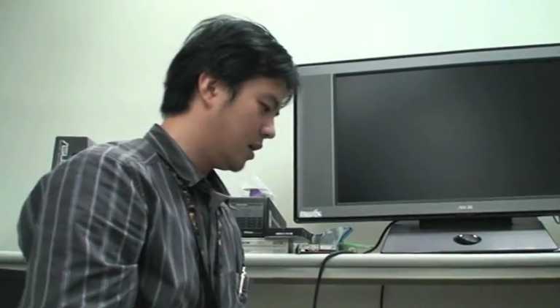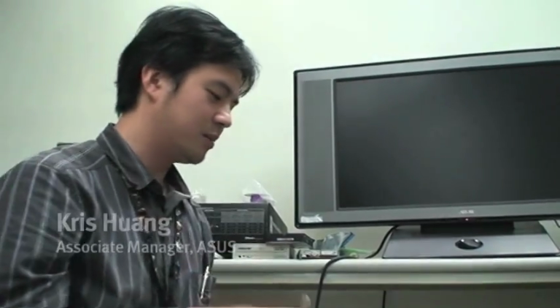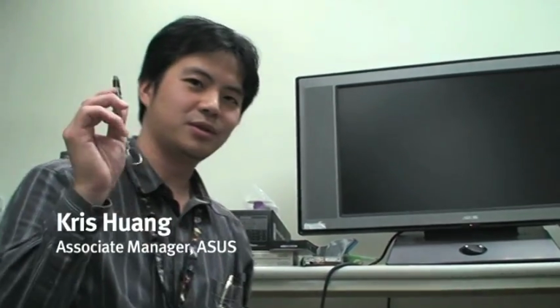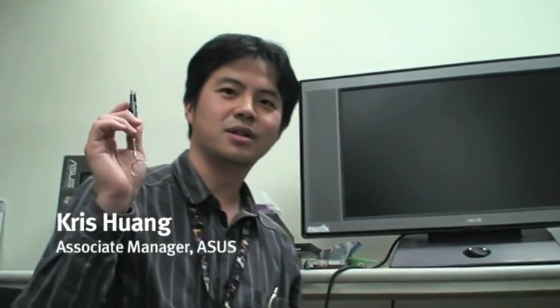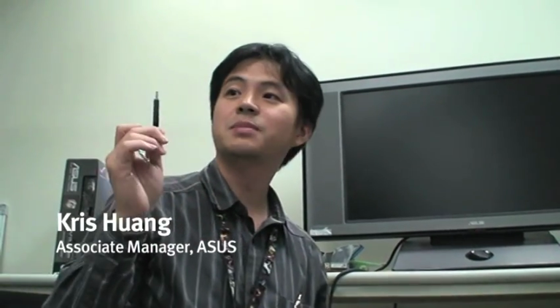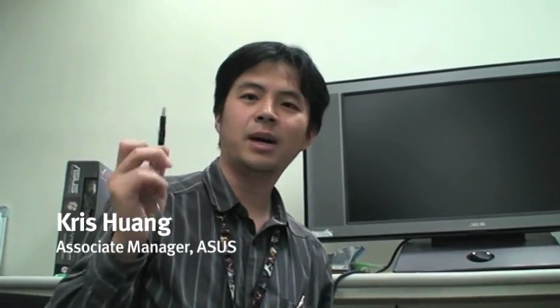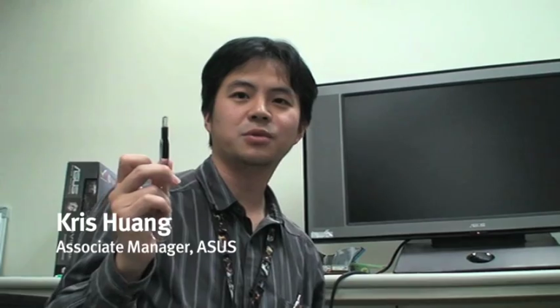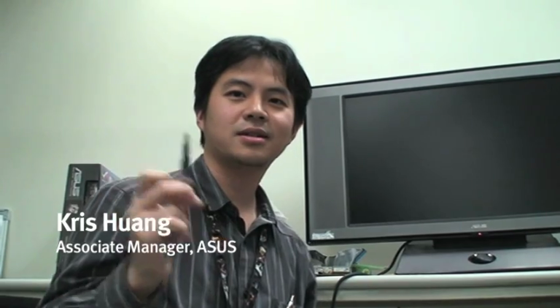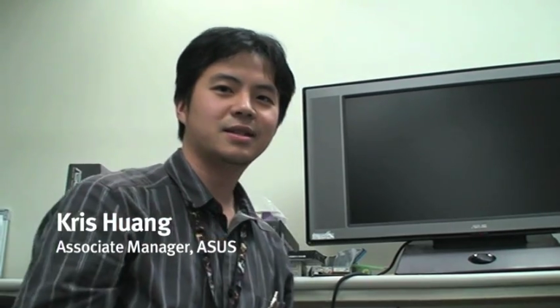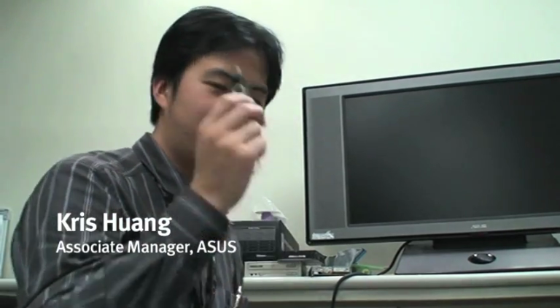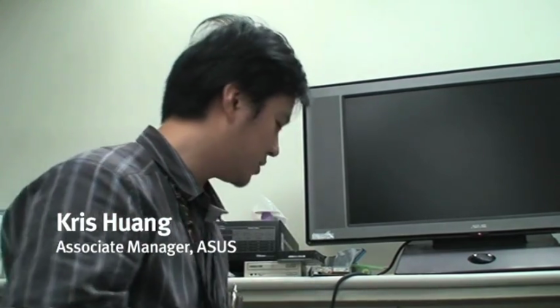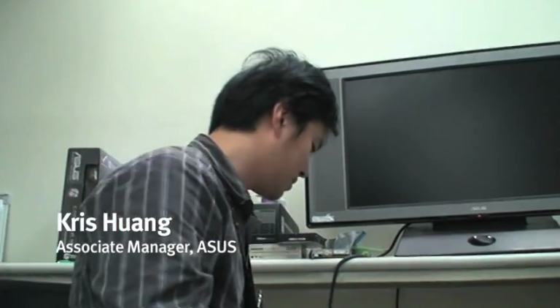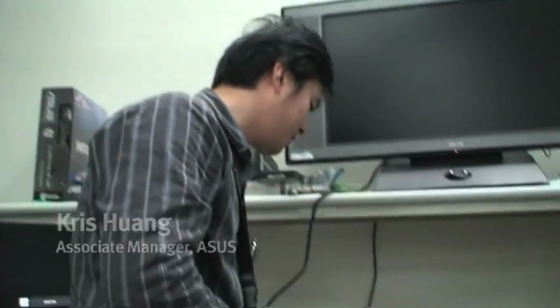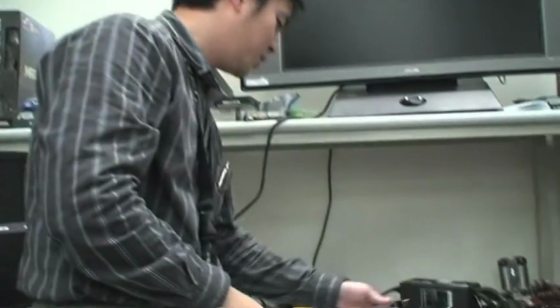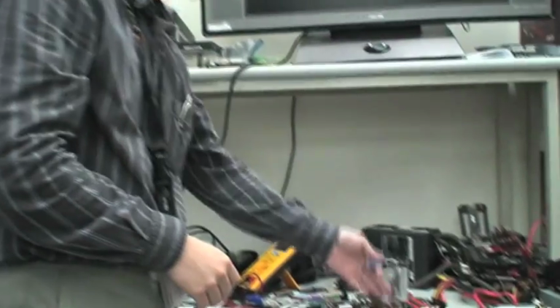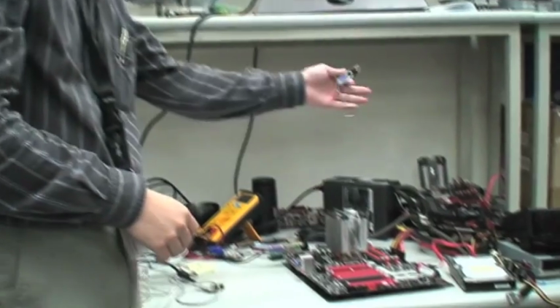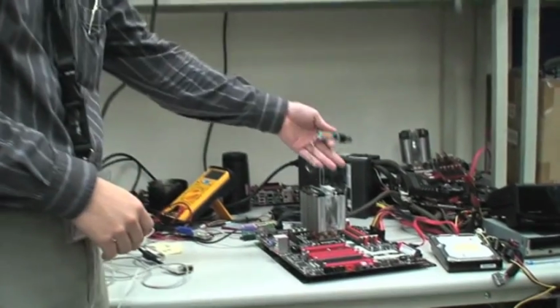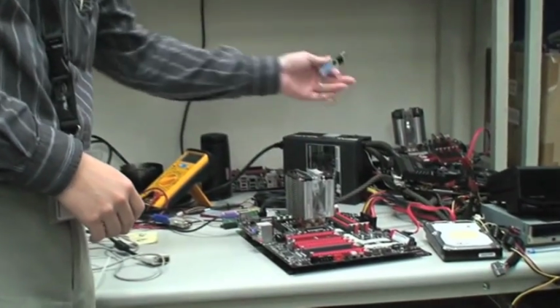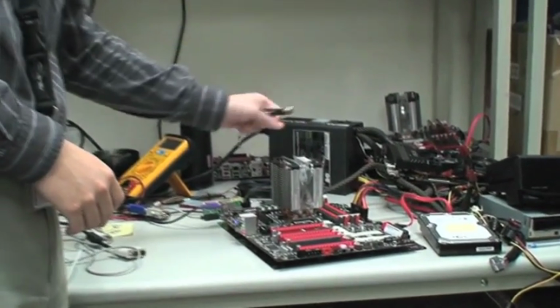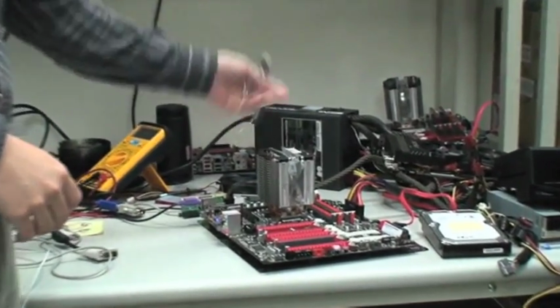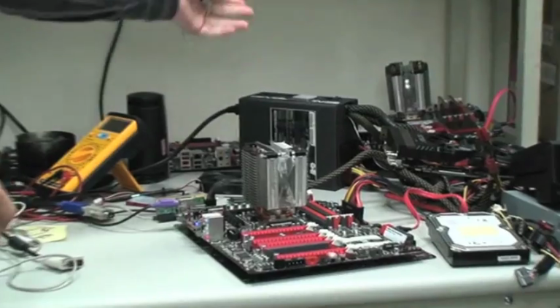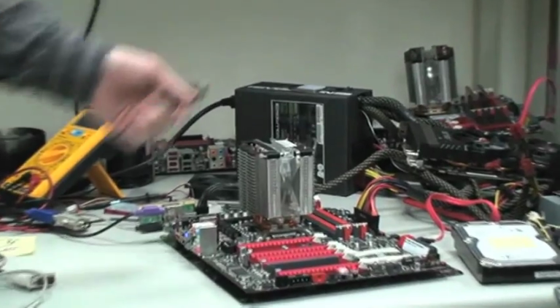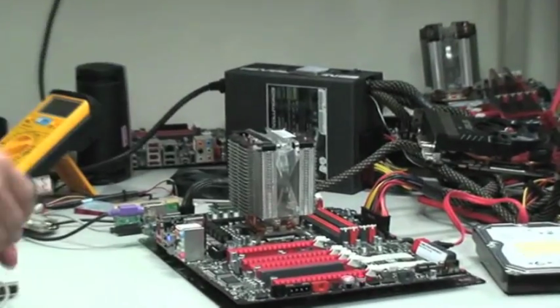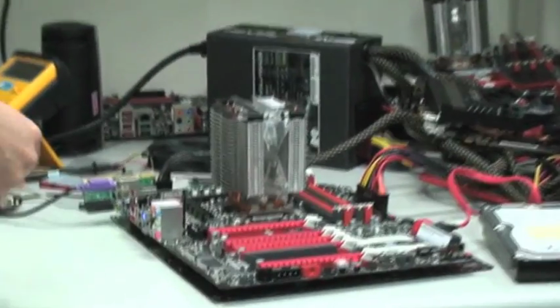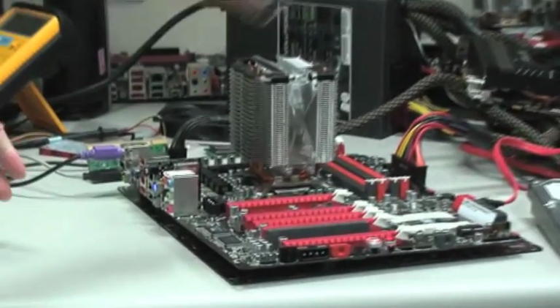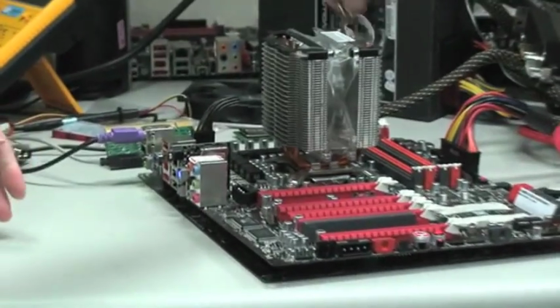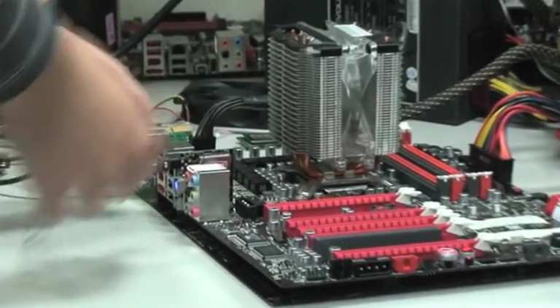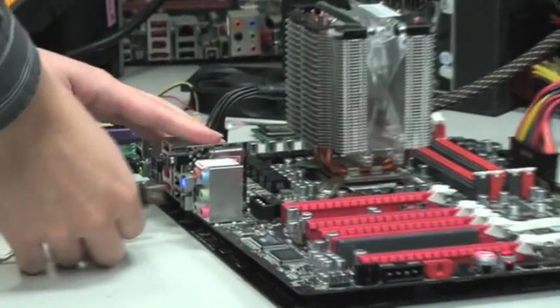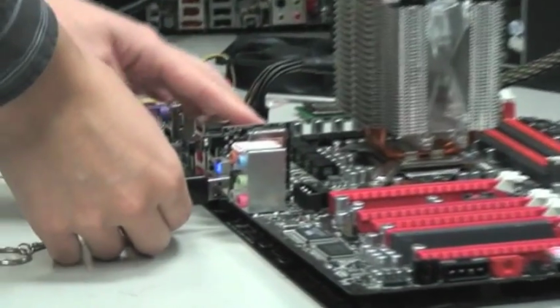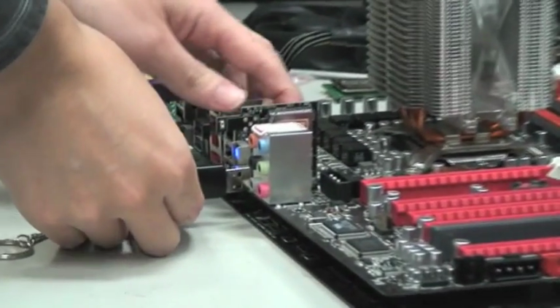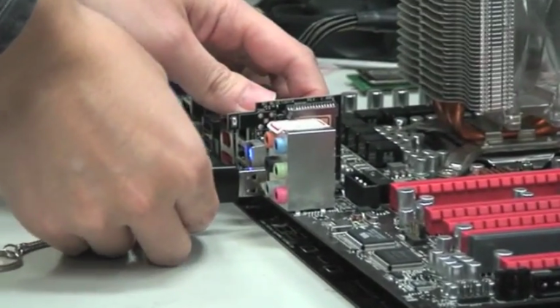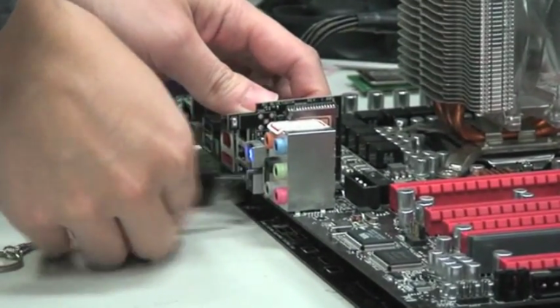Hello, I'm going to introduce the USB BIOS Flashback. It's very interesting. We don't need a graphics card, we don't need DRAM, we don't need a CPU, we don't need anything. We just need standby power. Only standby power.